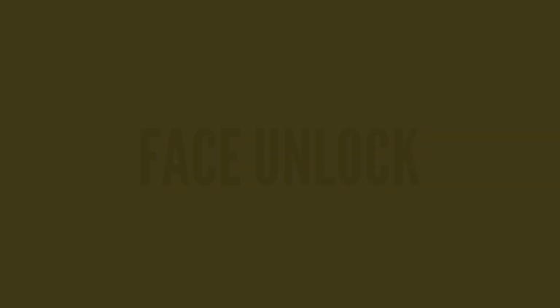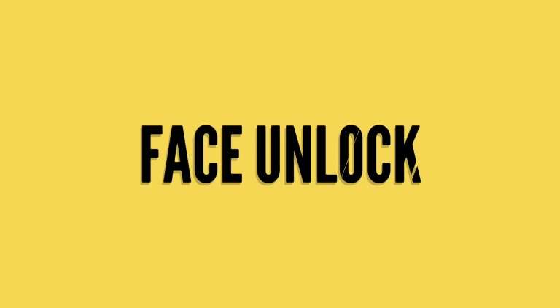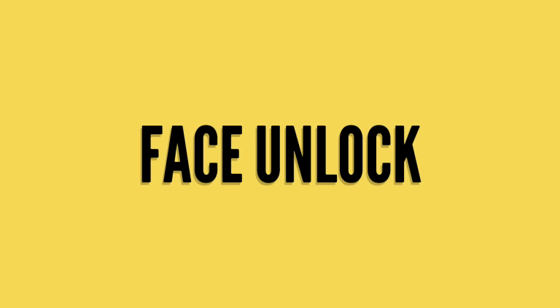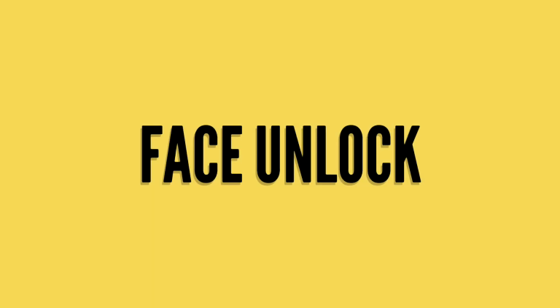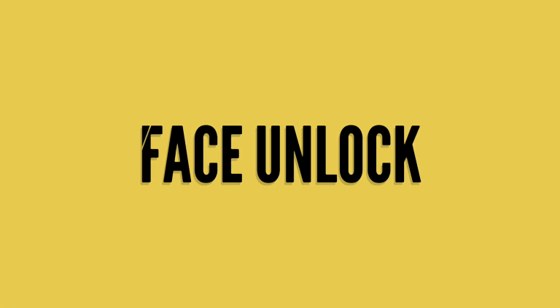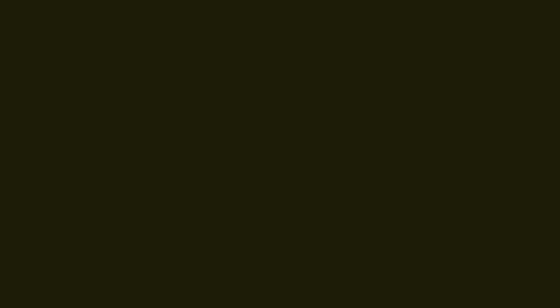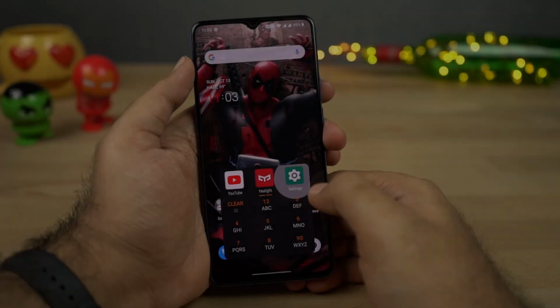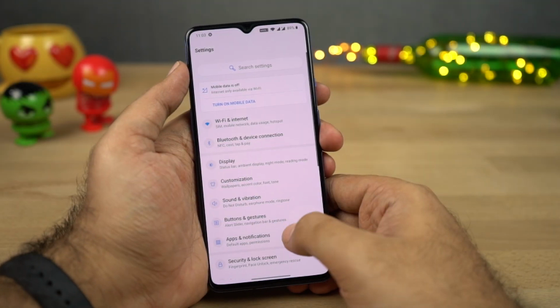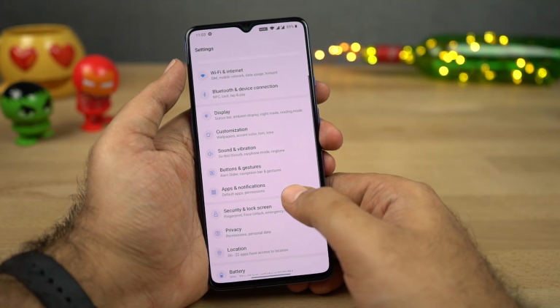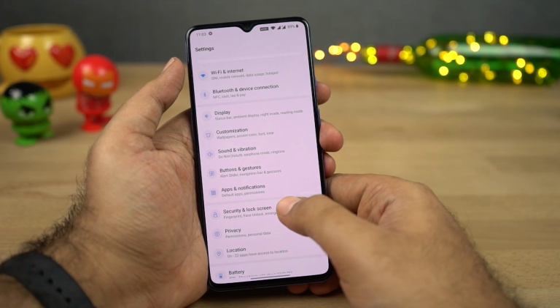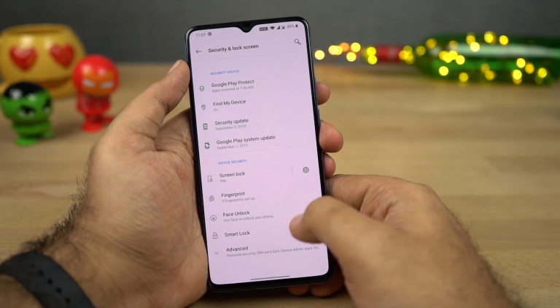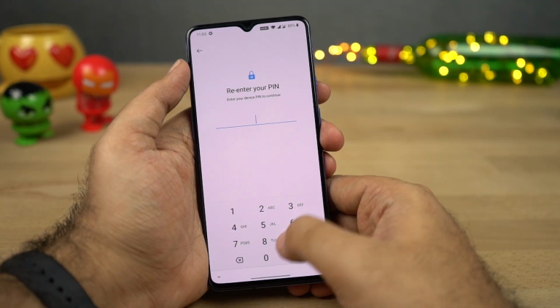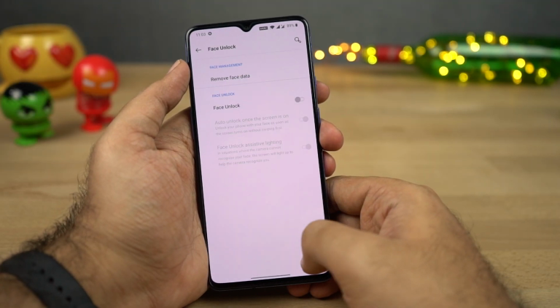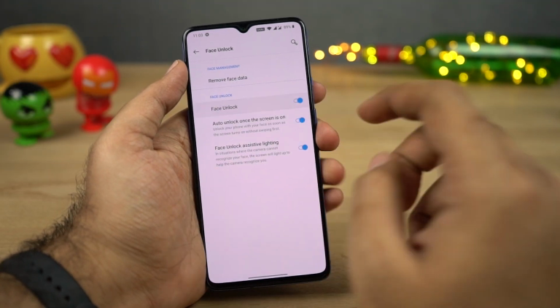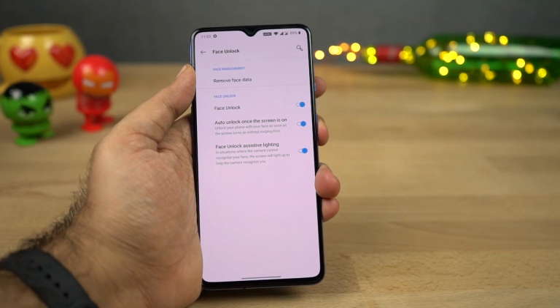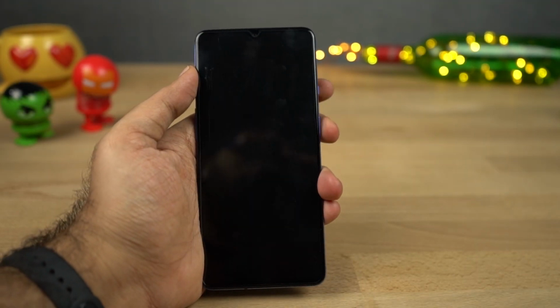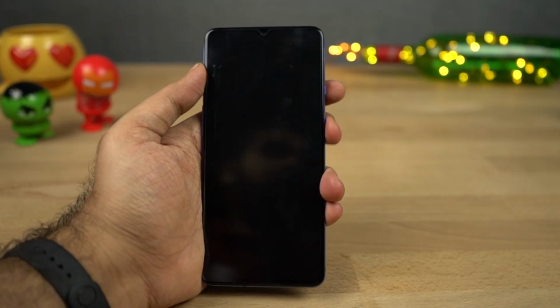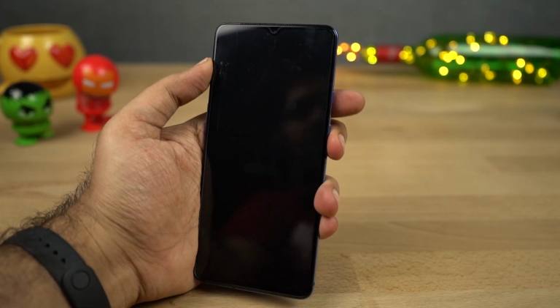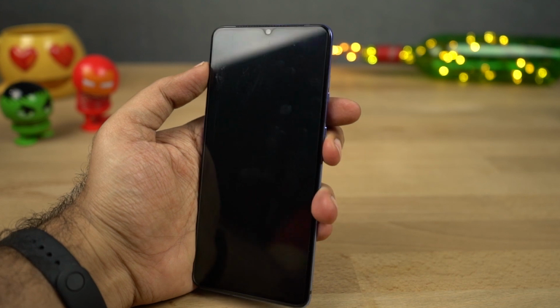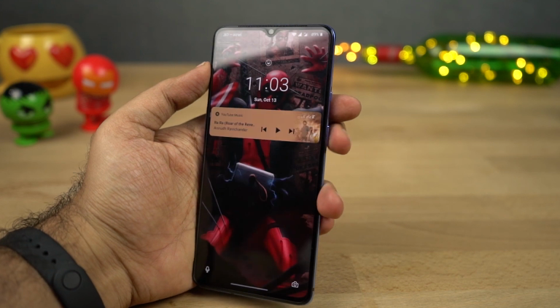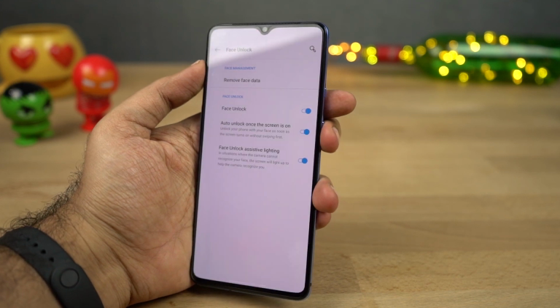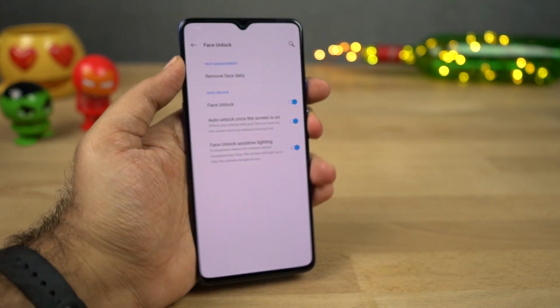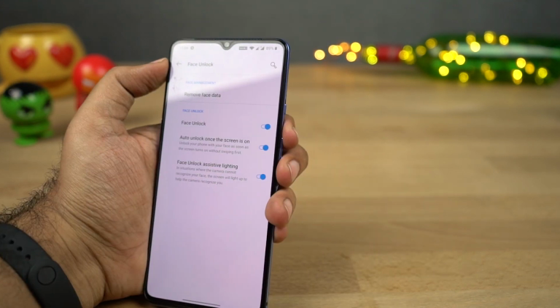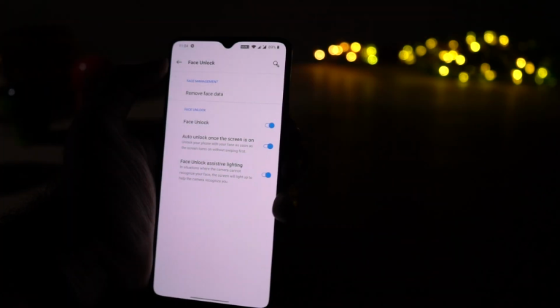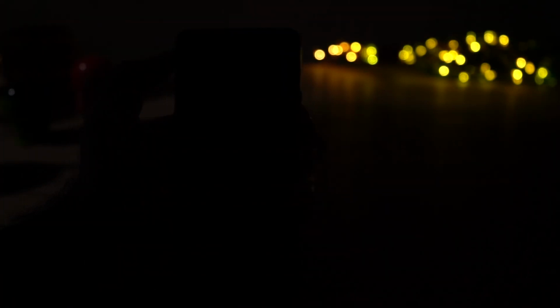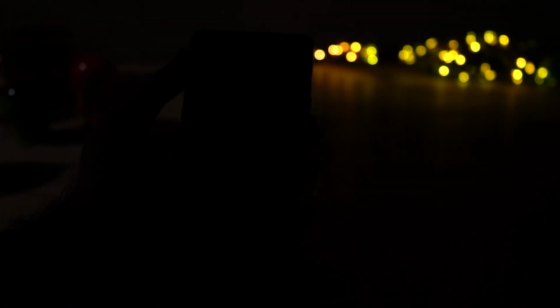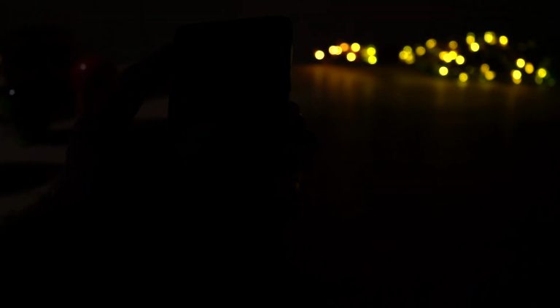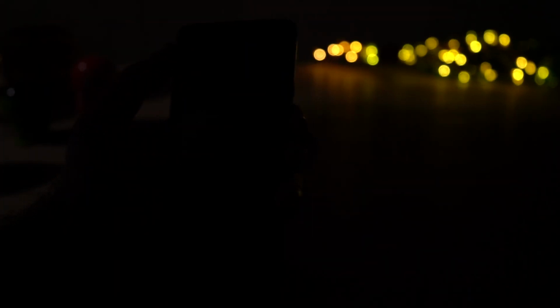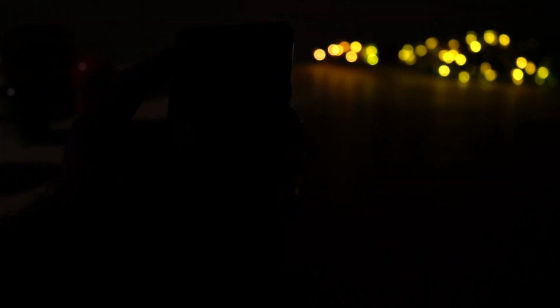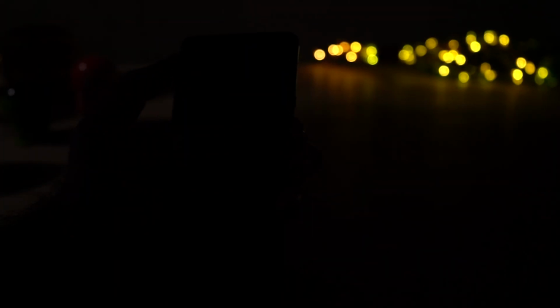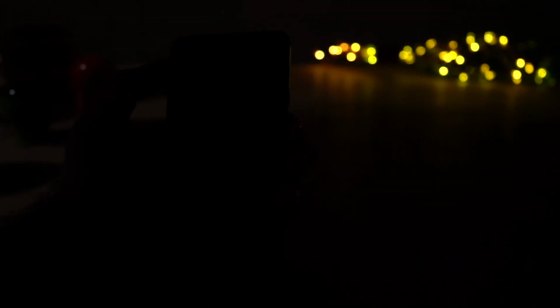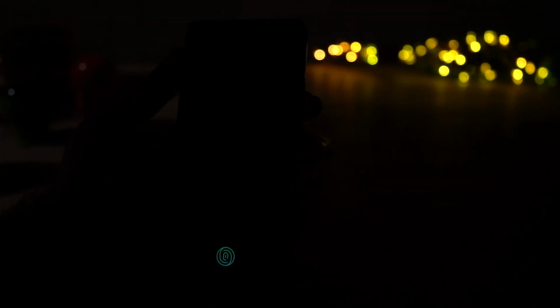Next we also have the face unlock feature. Just like all the previous OnePlus phones, it is super fast. Whether it's good lighting conditions or low lighting conditions, or even in complete darkness, face unlock always works and it is super fast.